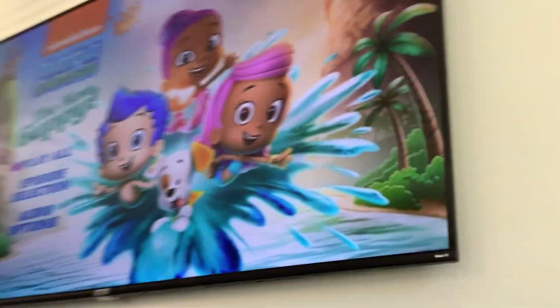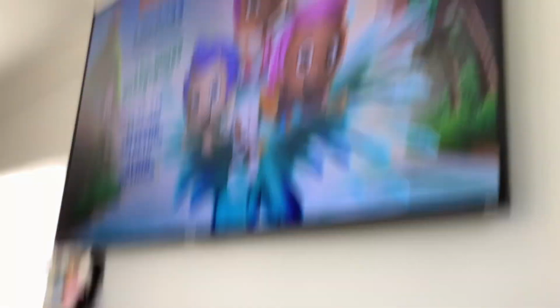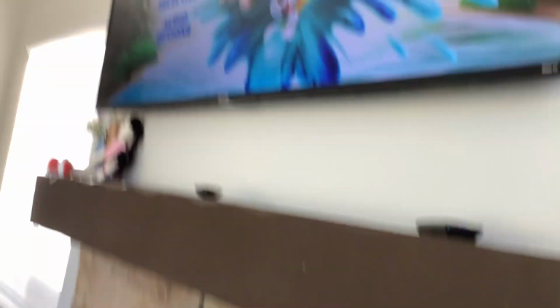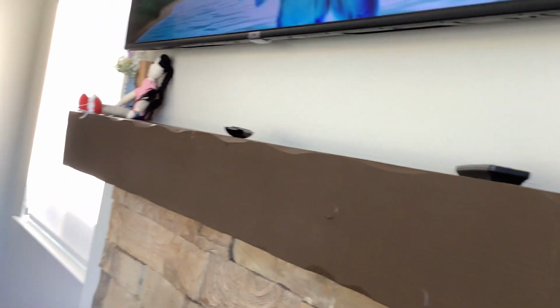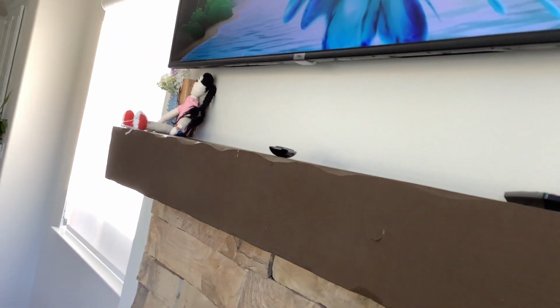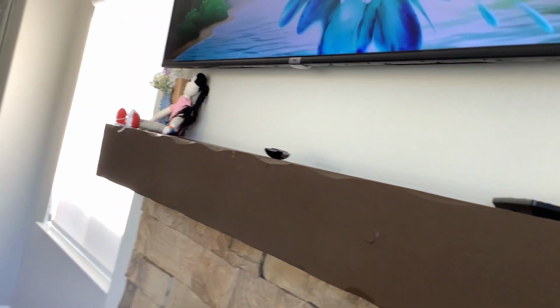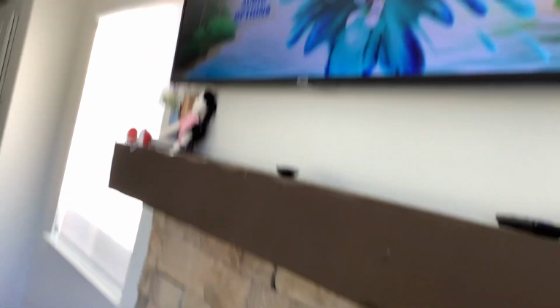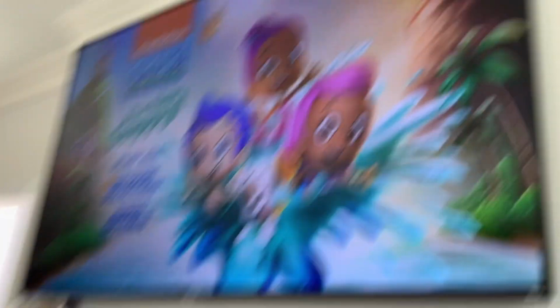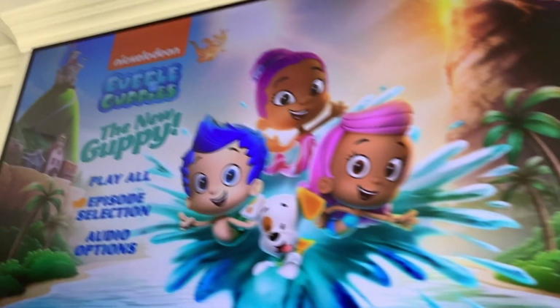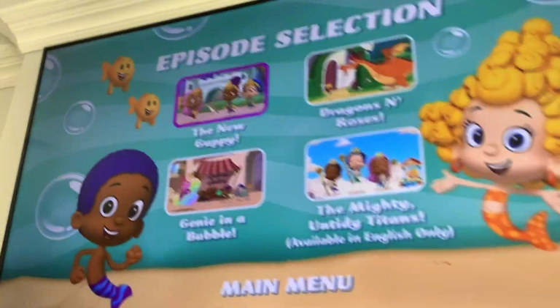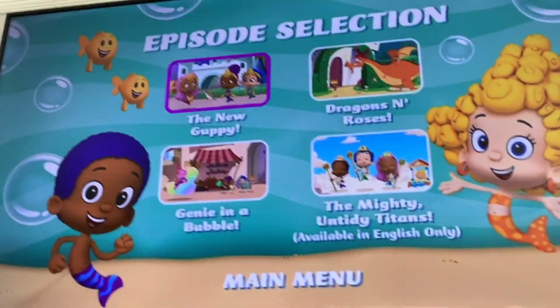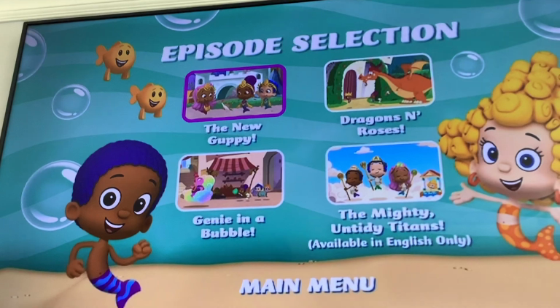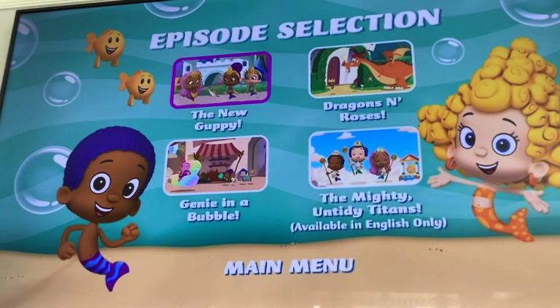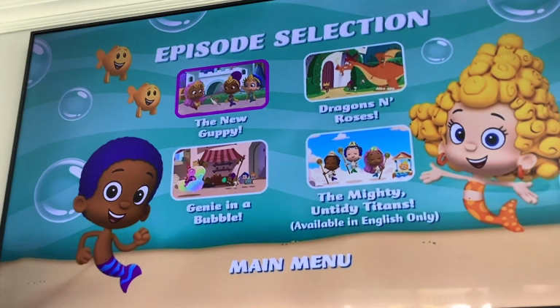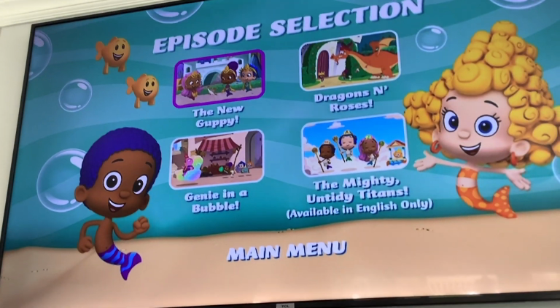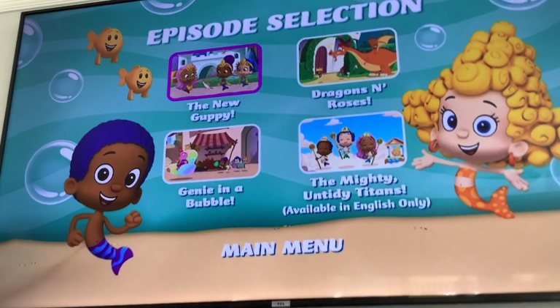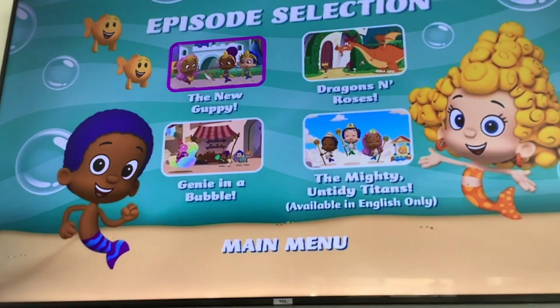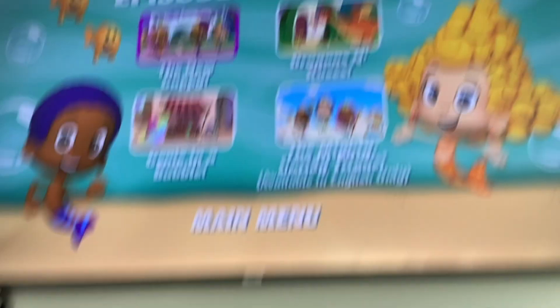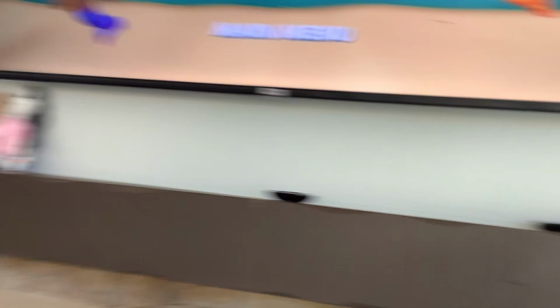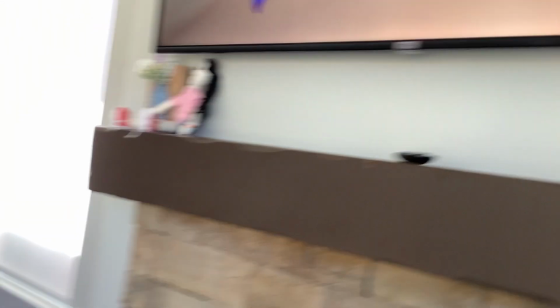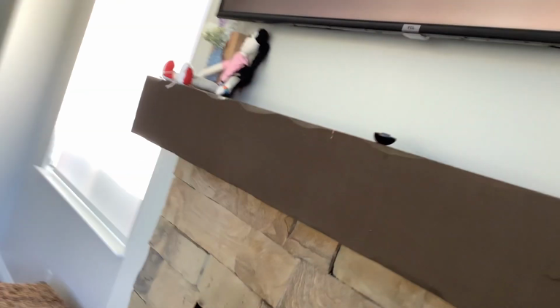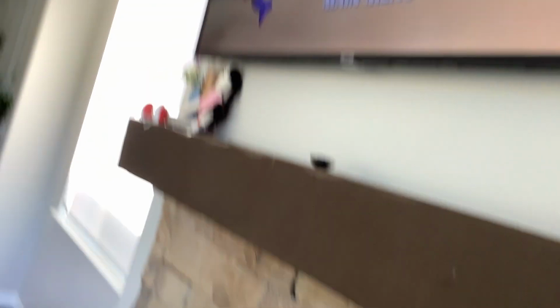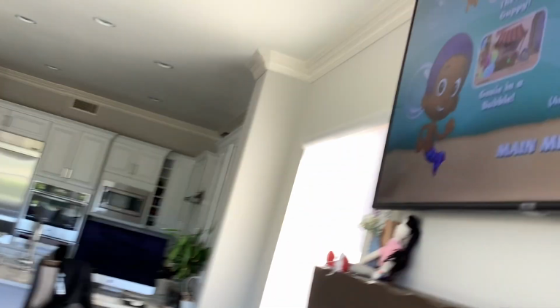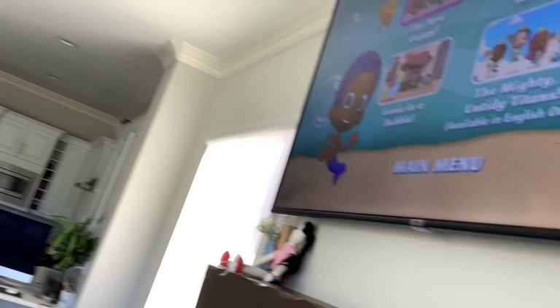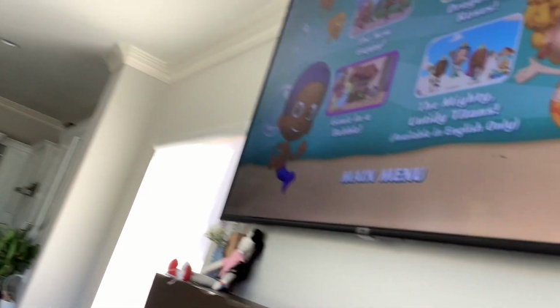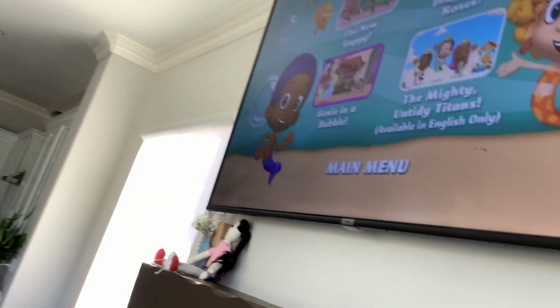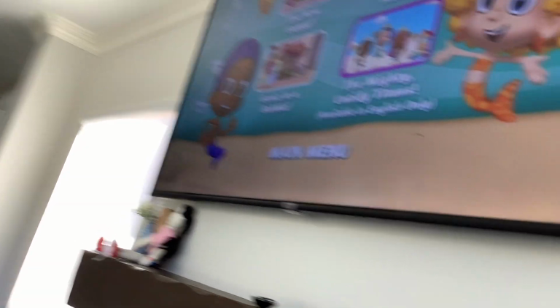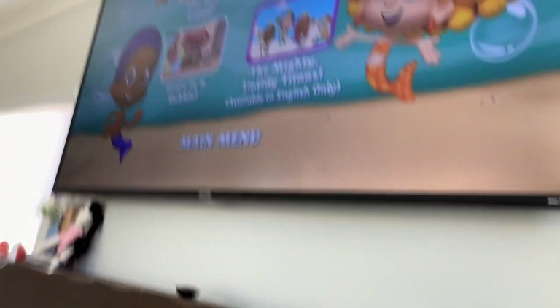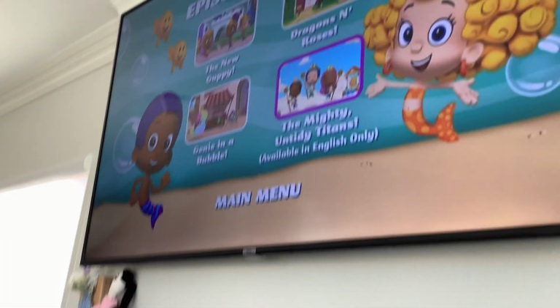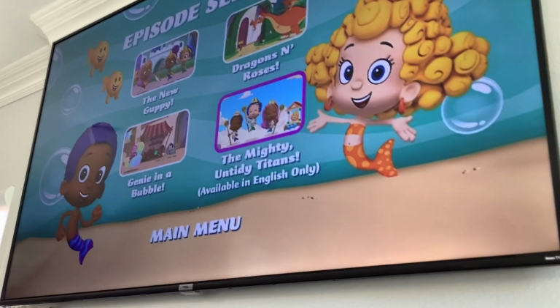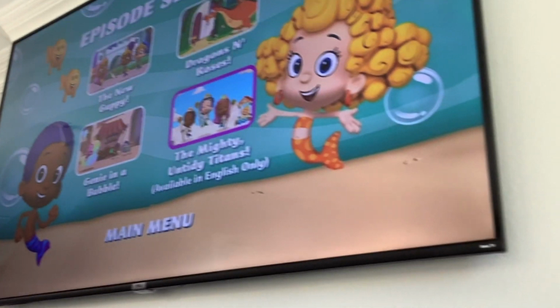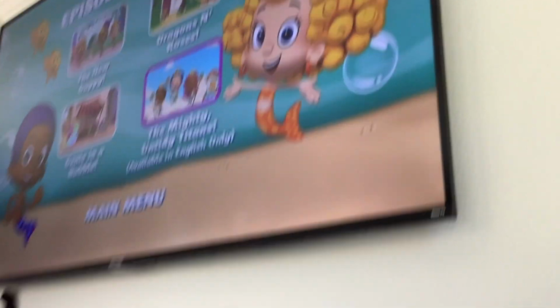Anyway, first up we have Play All. We have episode selection. Episodes on here include The New Guppy, Dragons and Roses, Genie in the Bubble, and Mighty Untidy Titans.